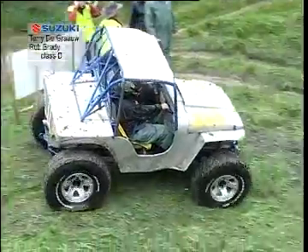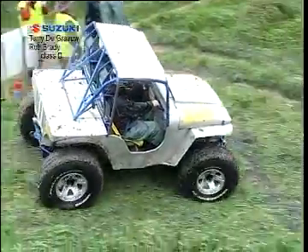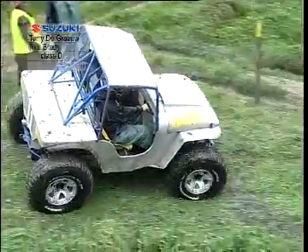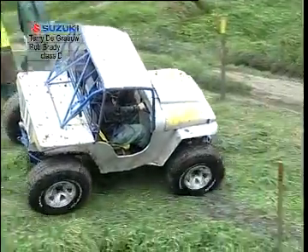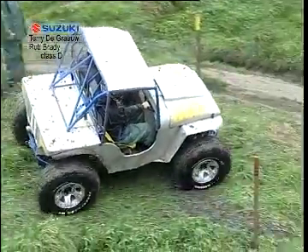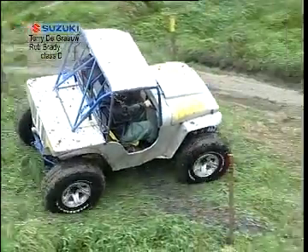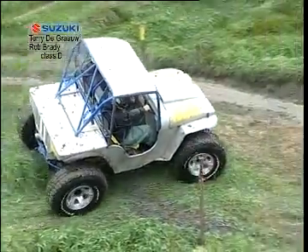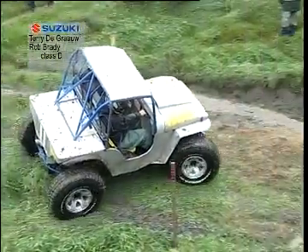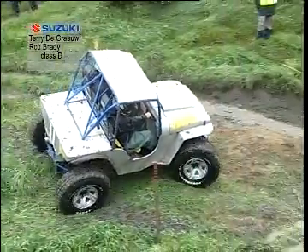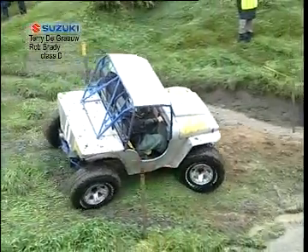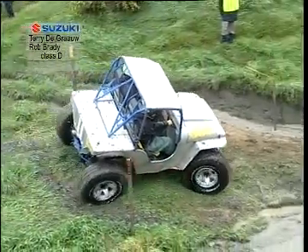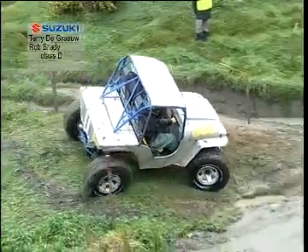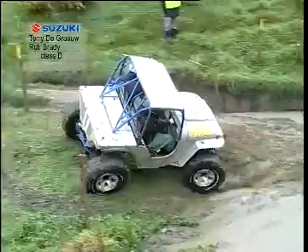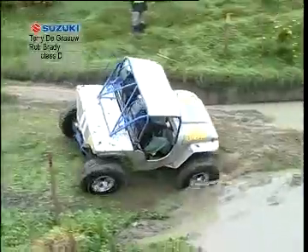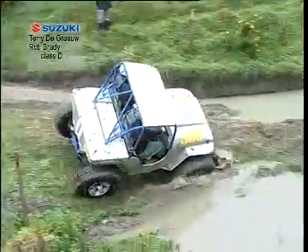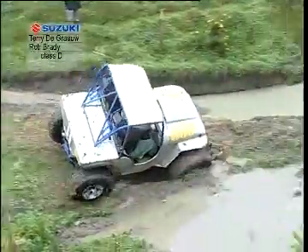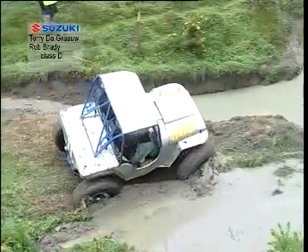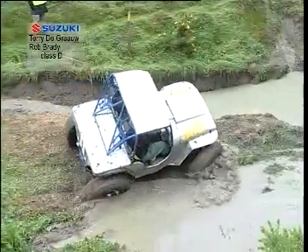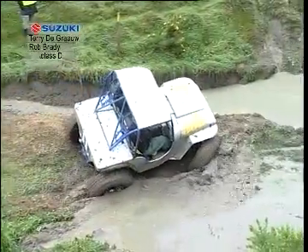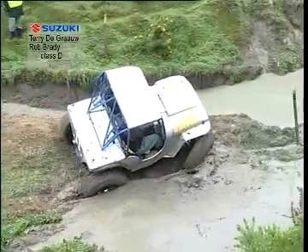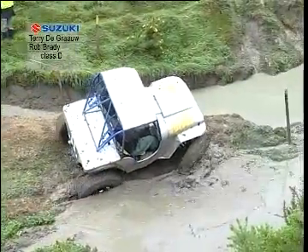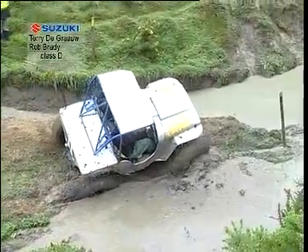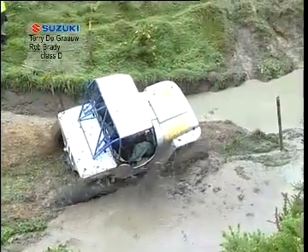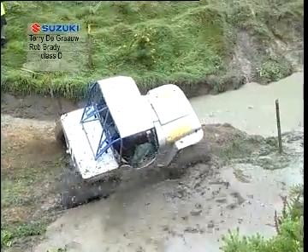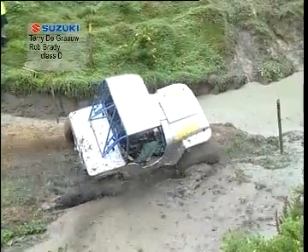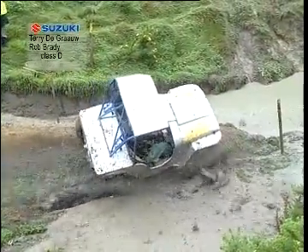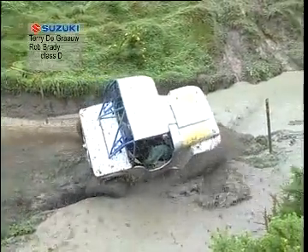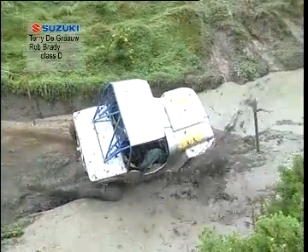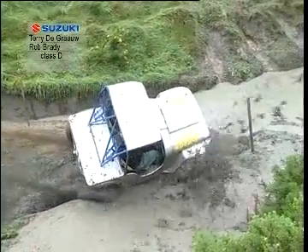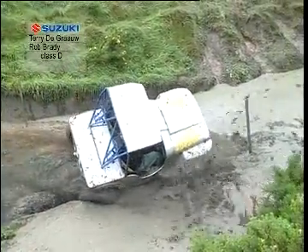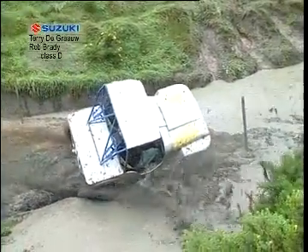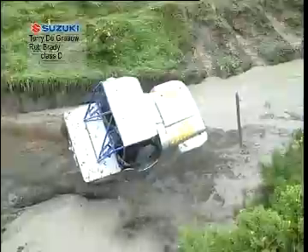Terry will have a good go at this. He's picking quite a conservative line here. It's dropped in there. He's going to have to let it here mate. Nah, that's no good.